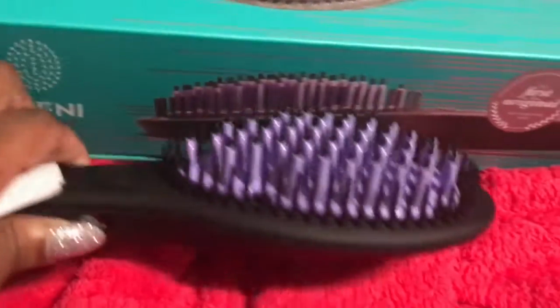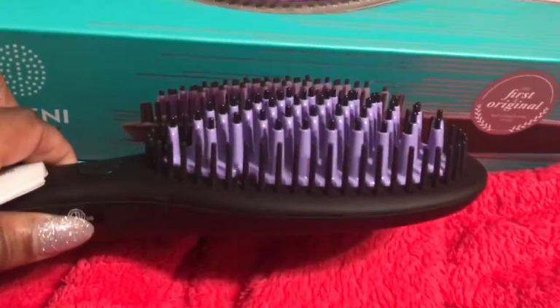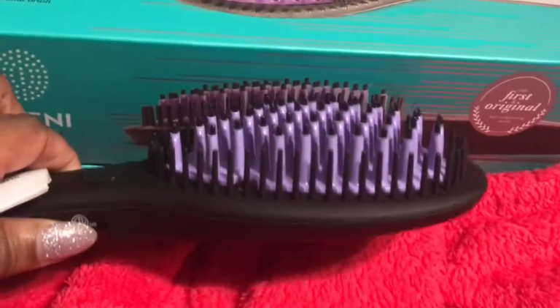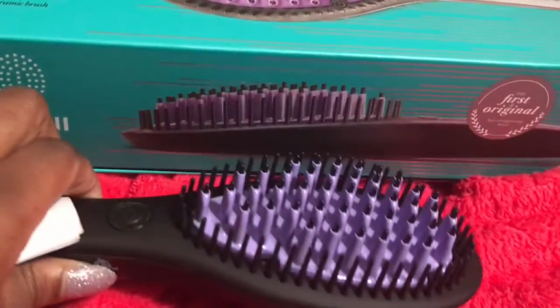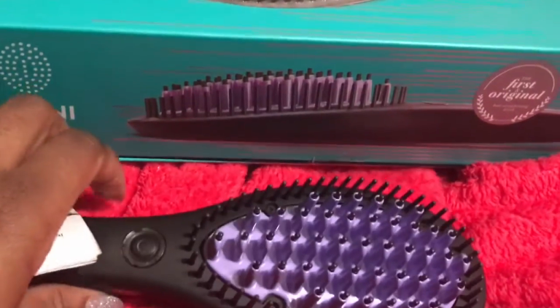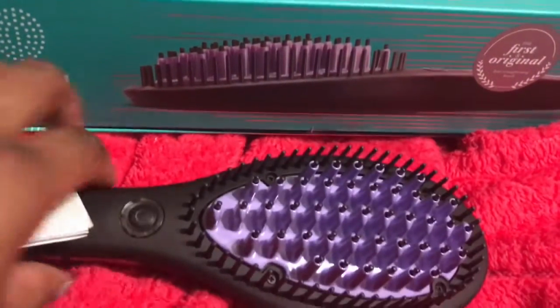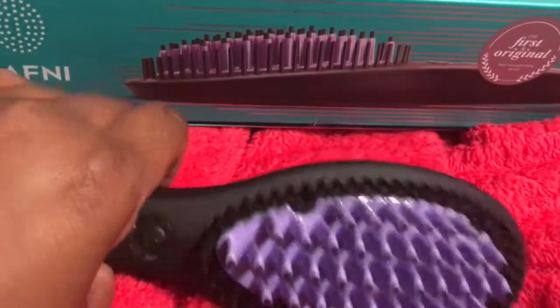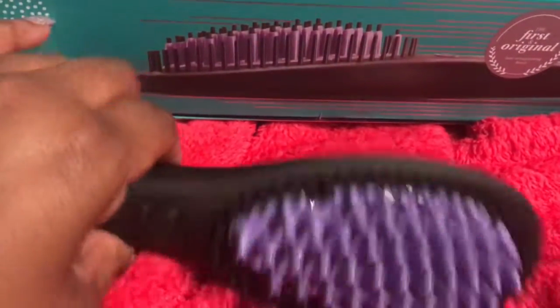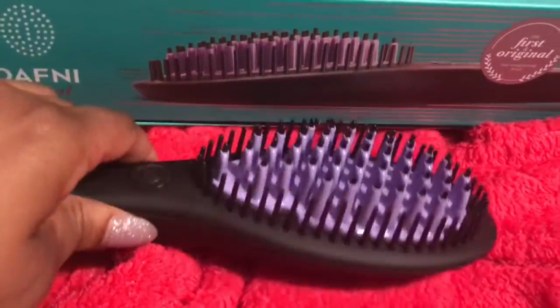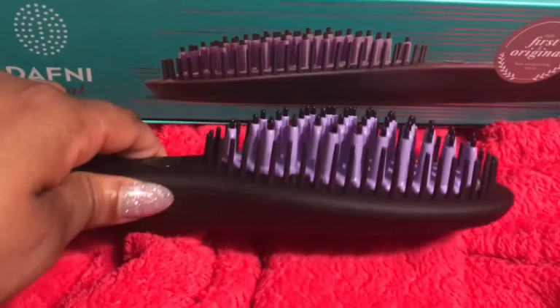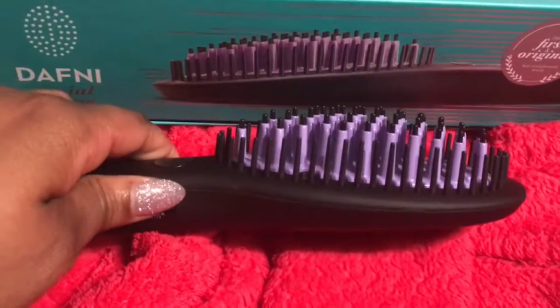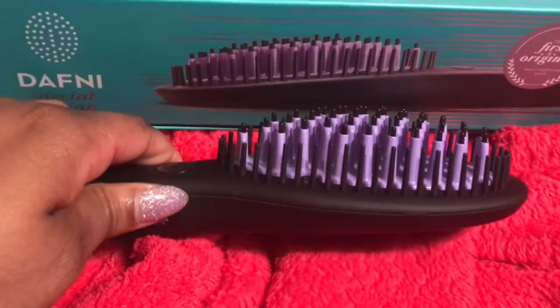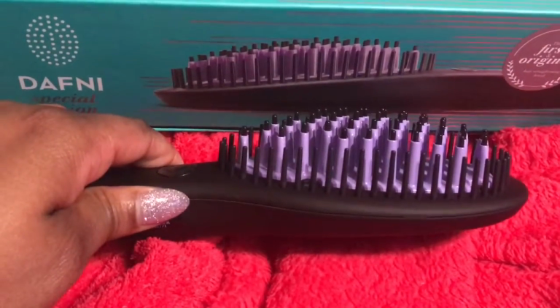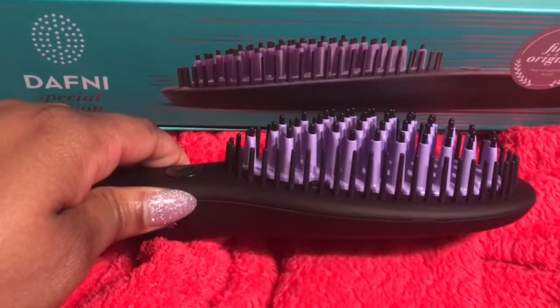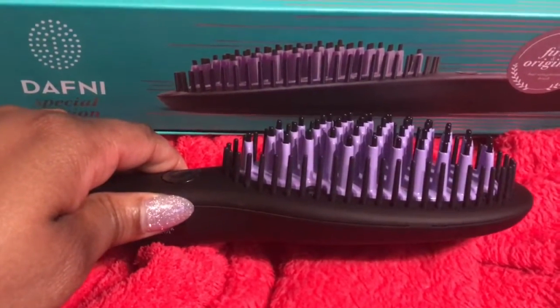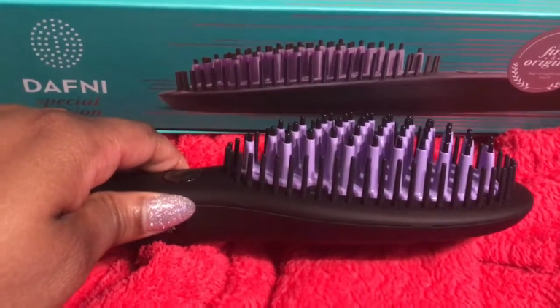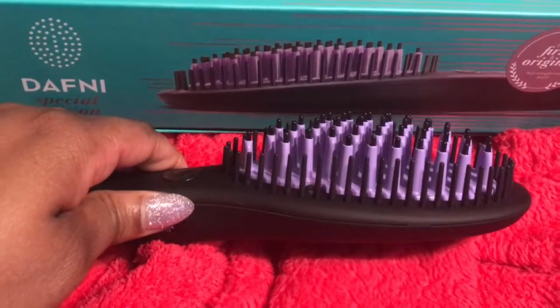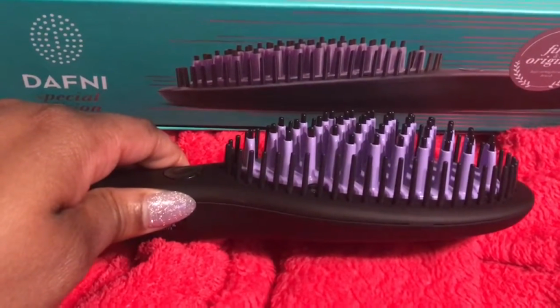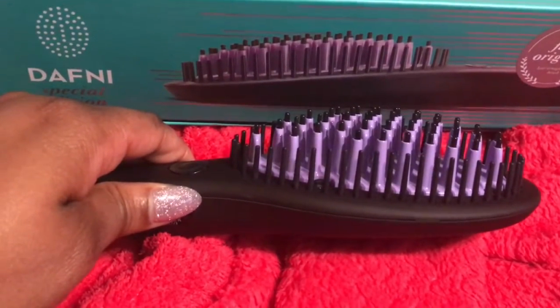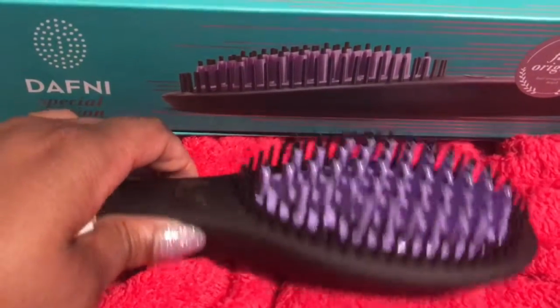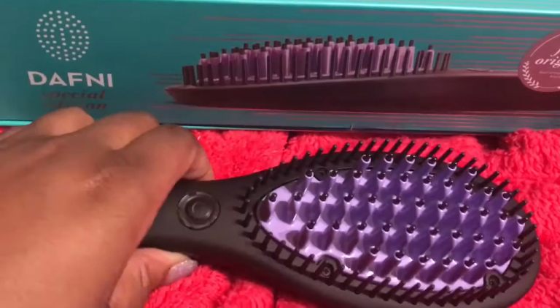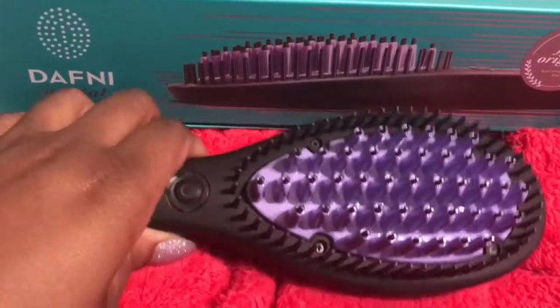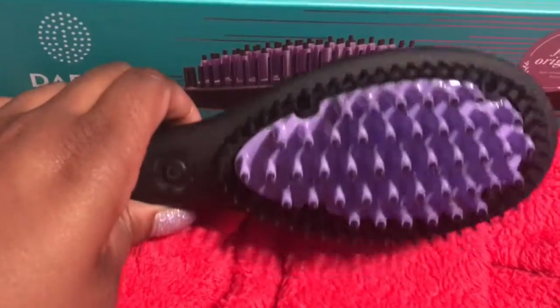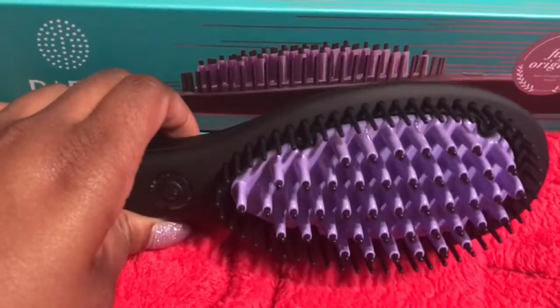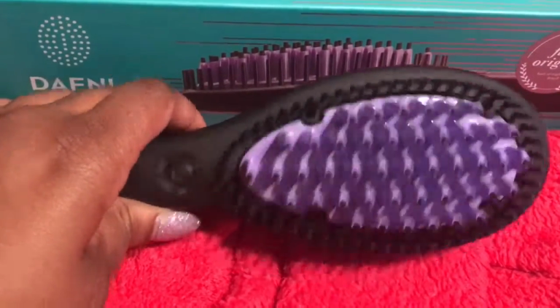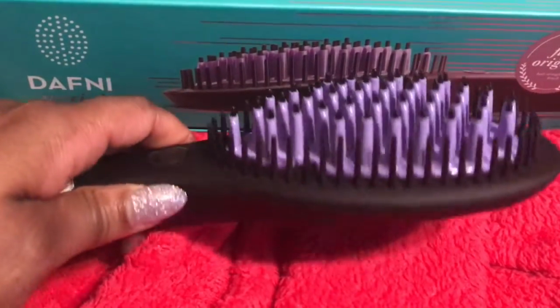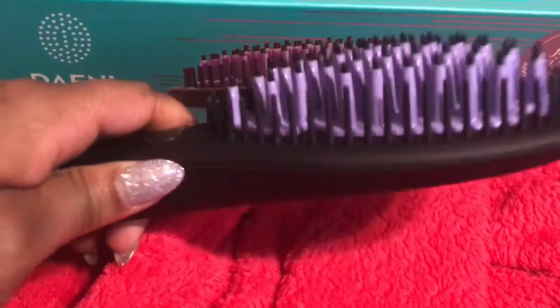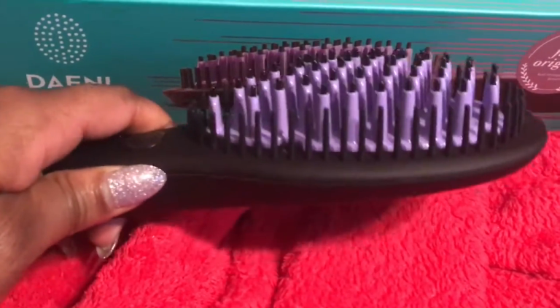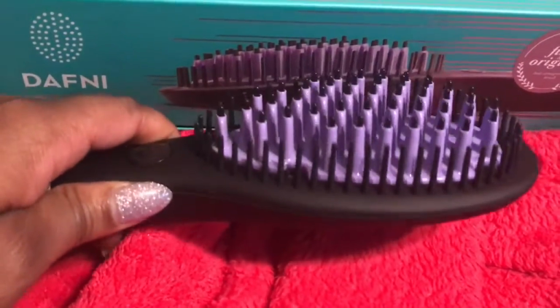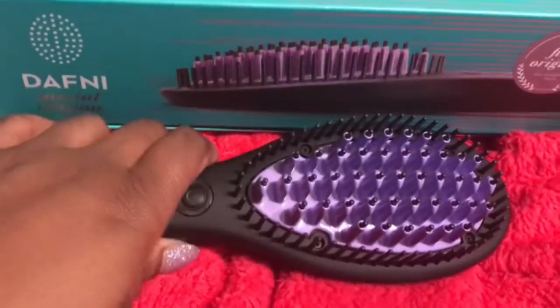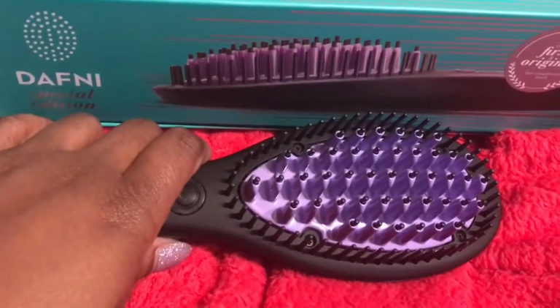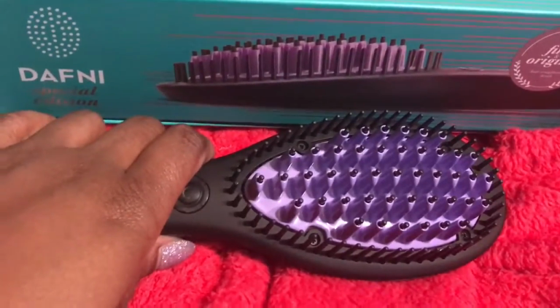Cannot wait to use it. It's supposed to be so much better than the ones they show in the infomercial. I've tried that one before and took it back because I was not happy. So I'm very excited to see how this brush works. Stay tuned.